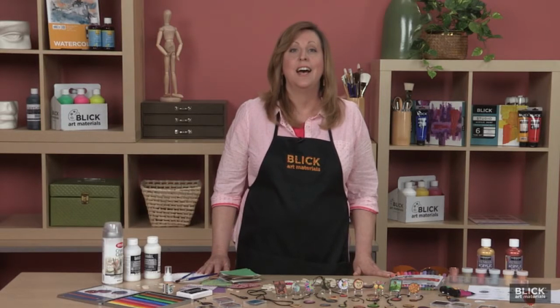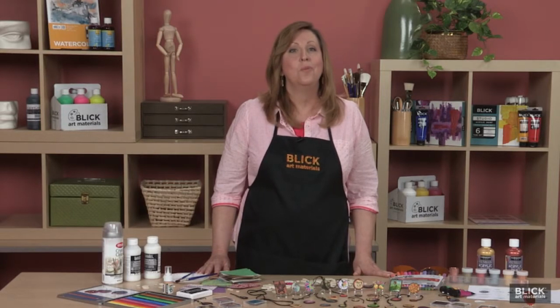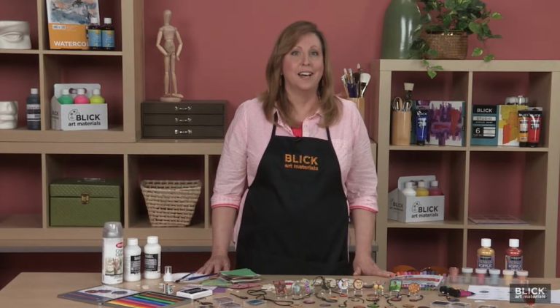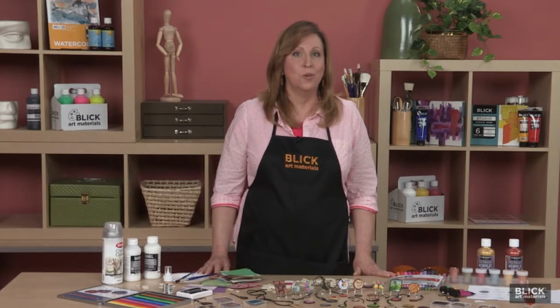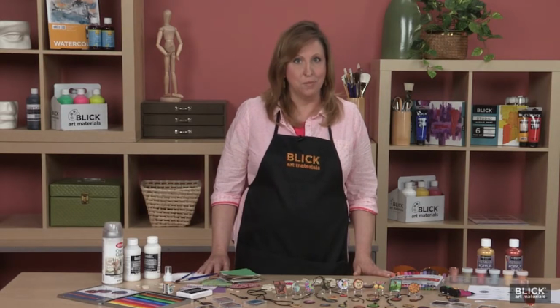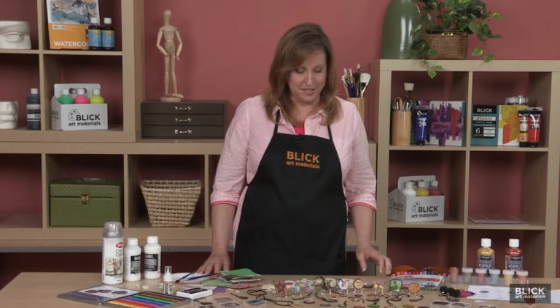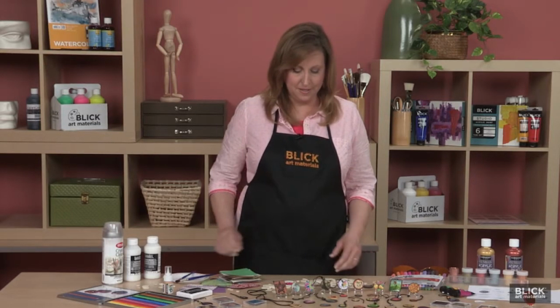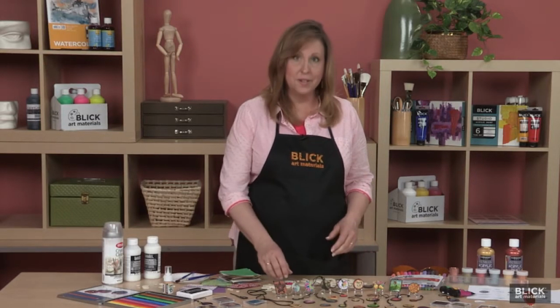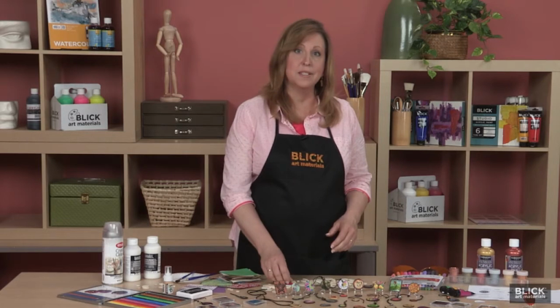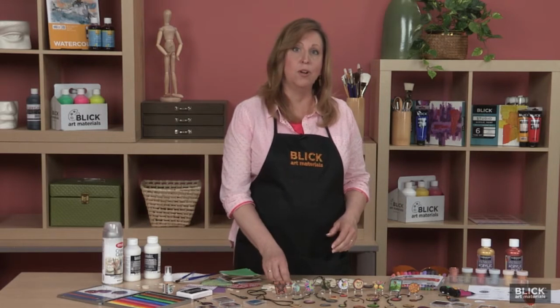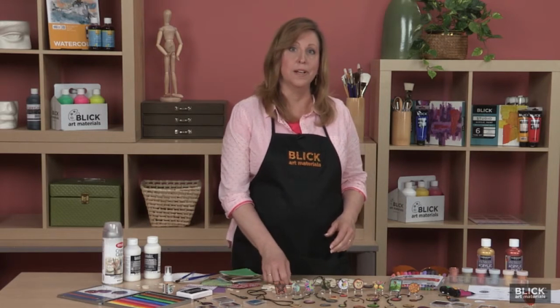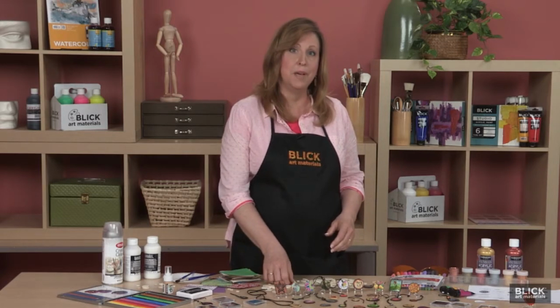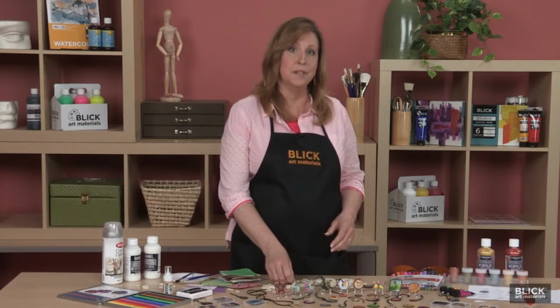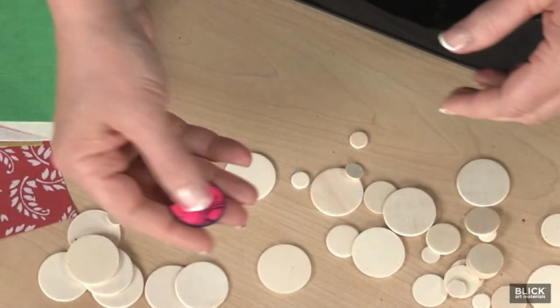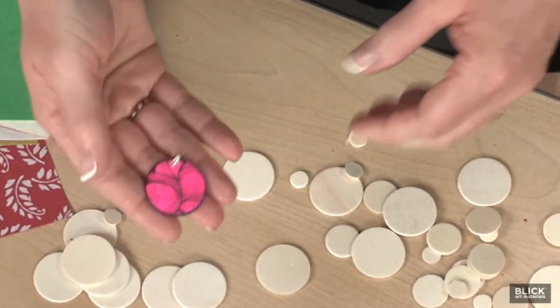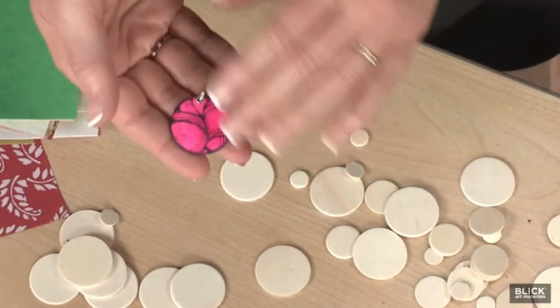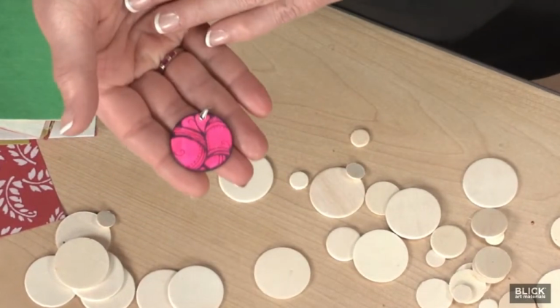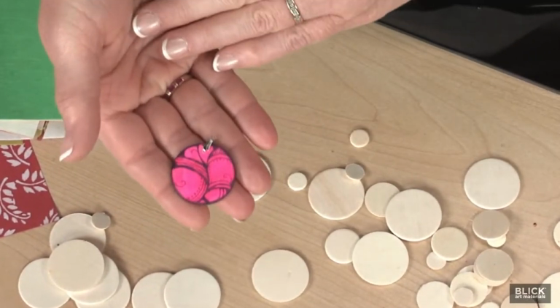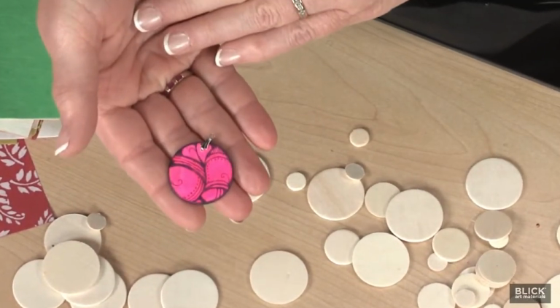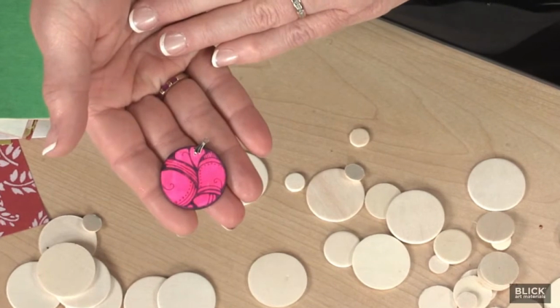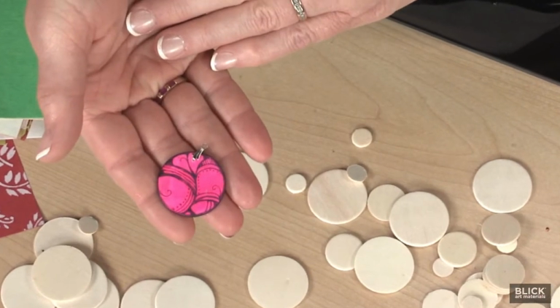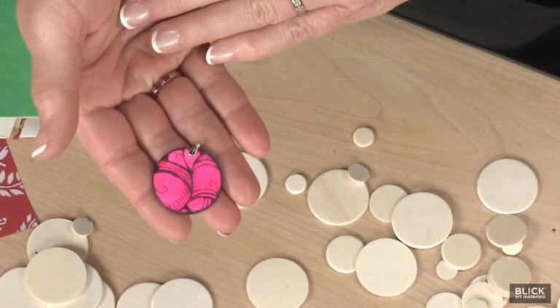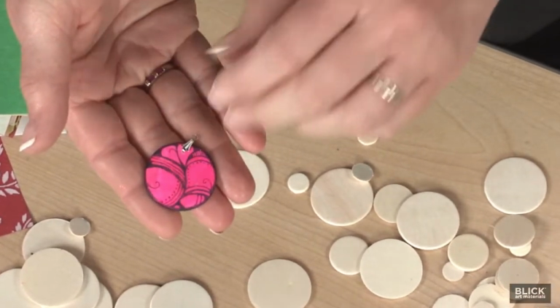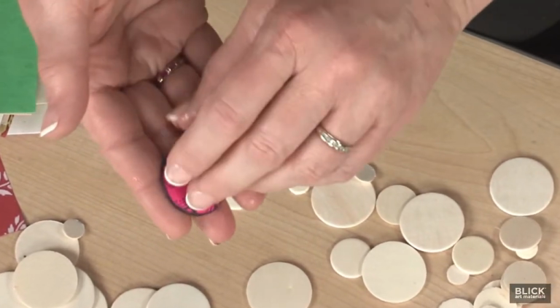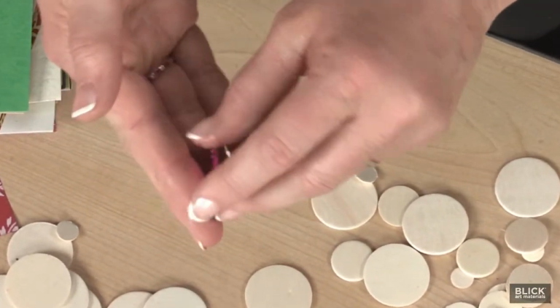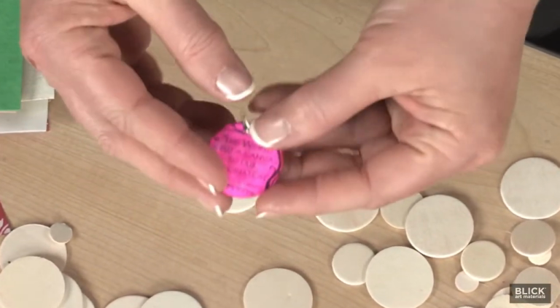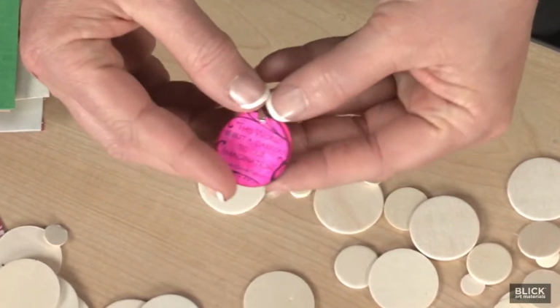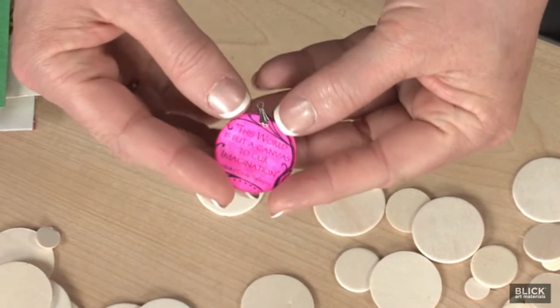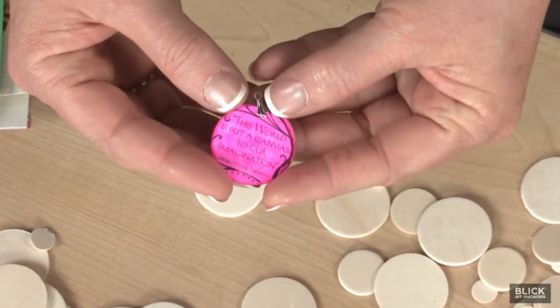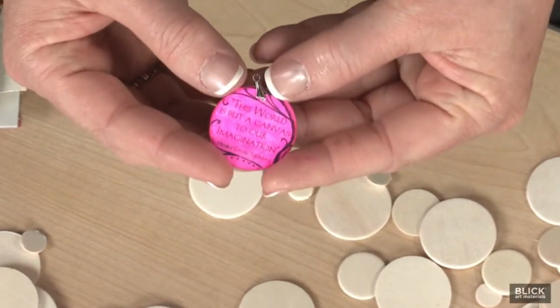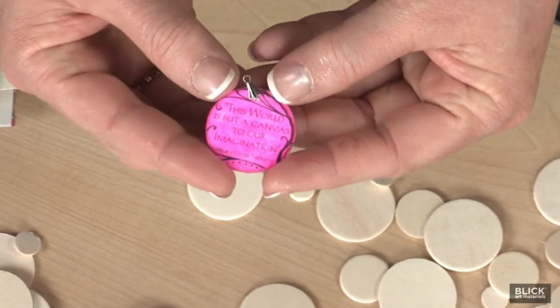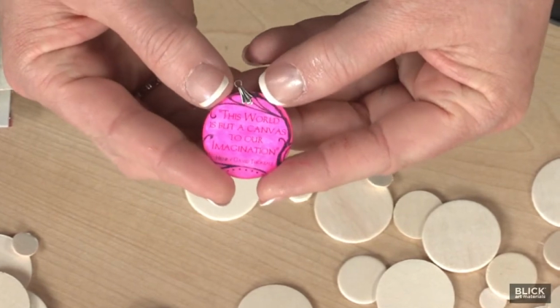On one side of a coin-shaped wooden disc, the artist makes a small drawing, painting, print, collage, stamp, or photo applique. On the reverse, they write a challenge or message that expresses something.